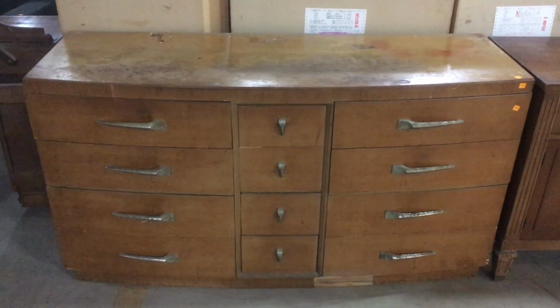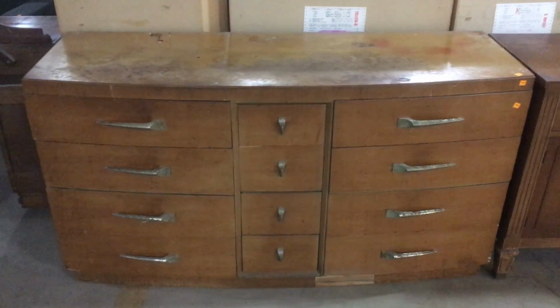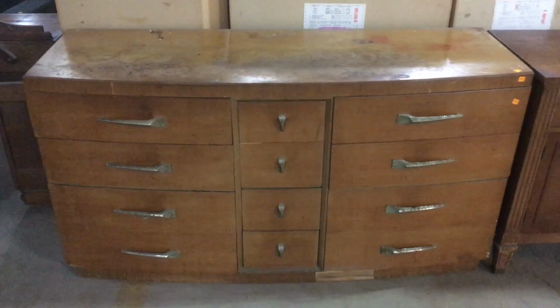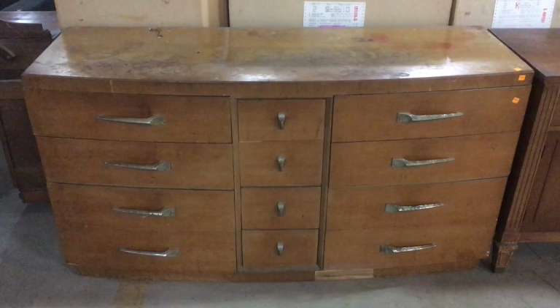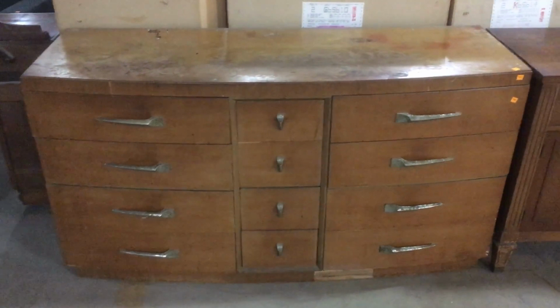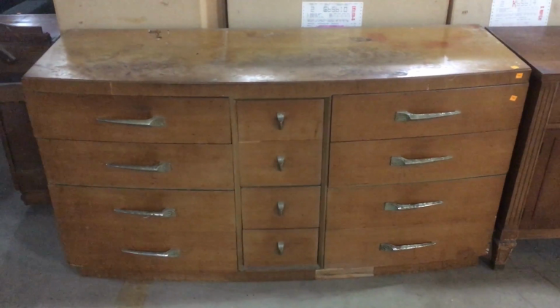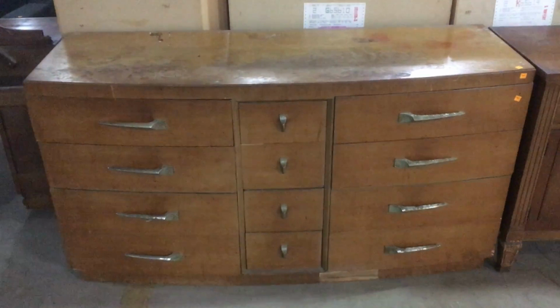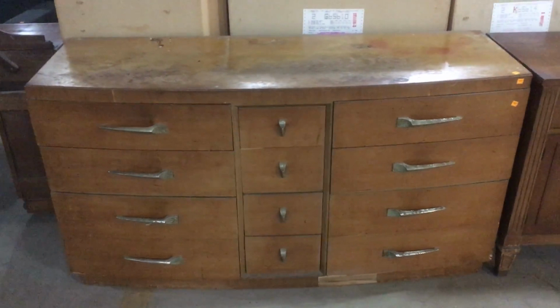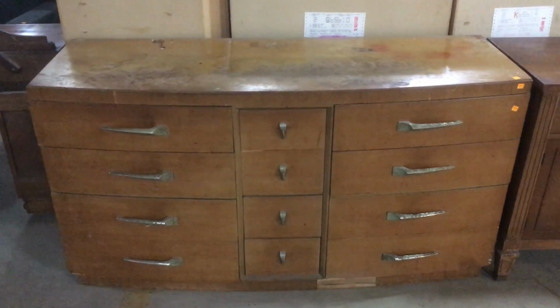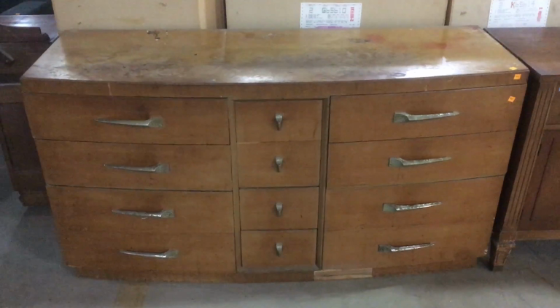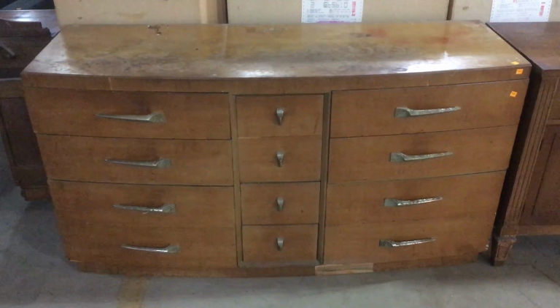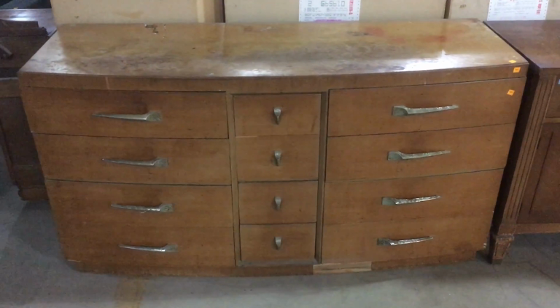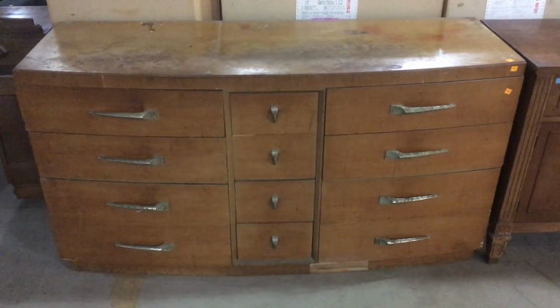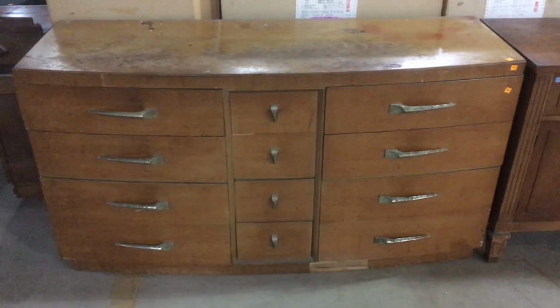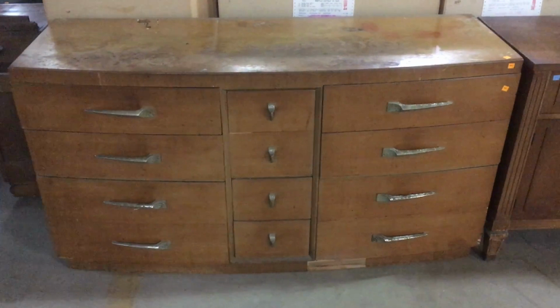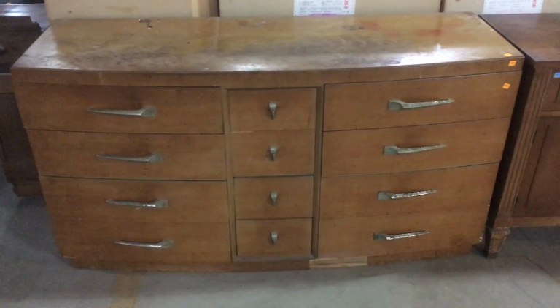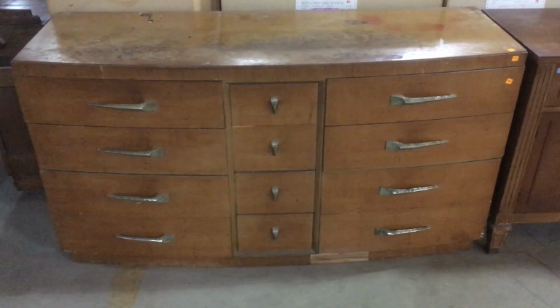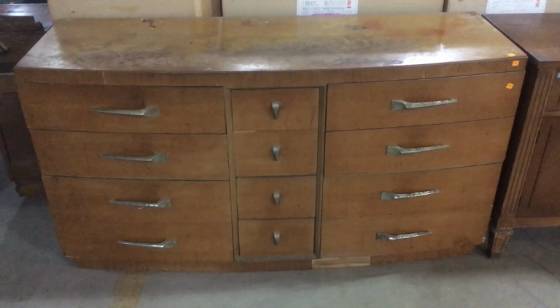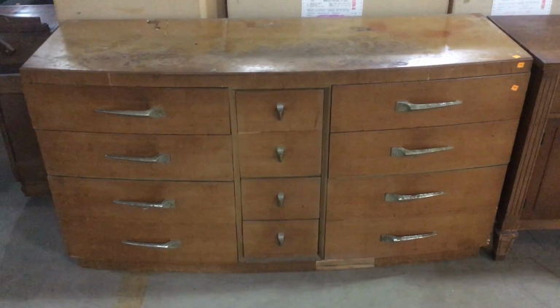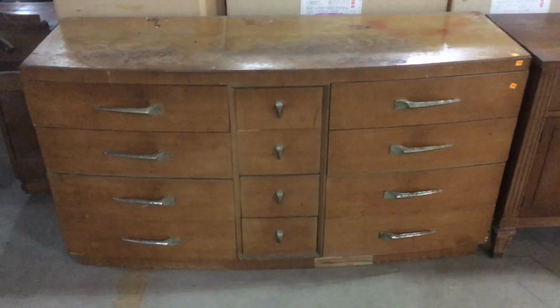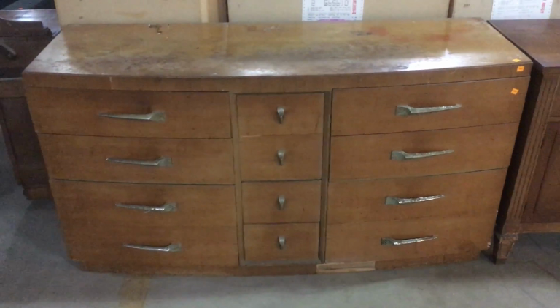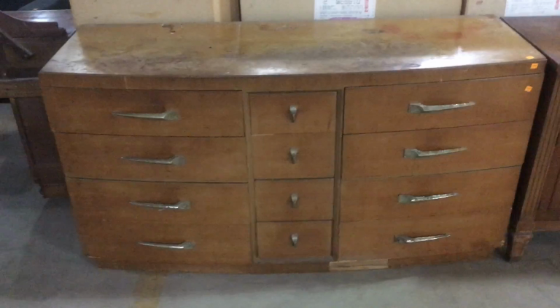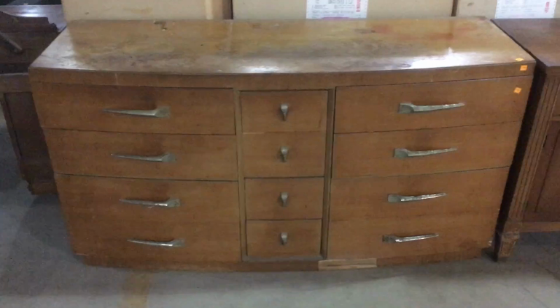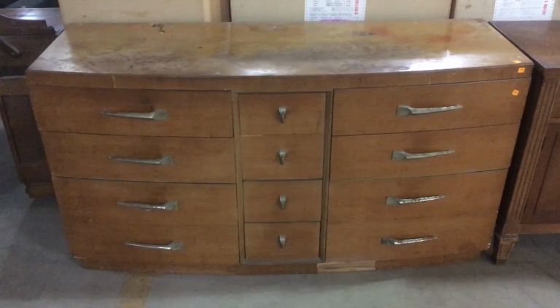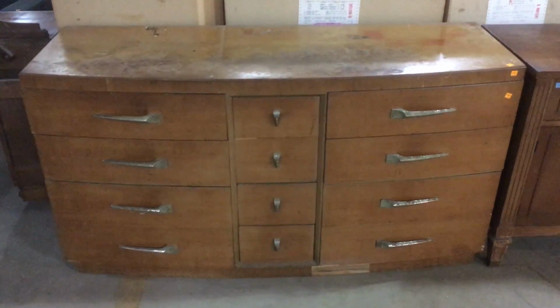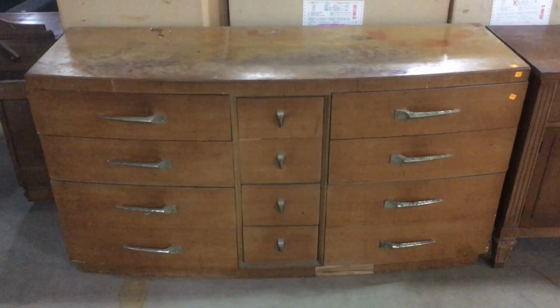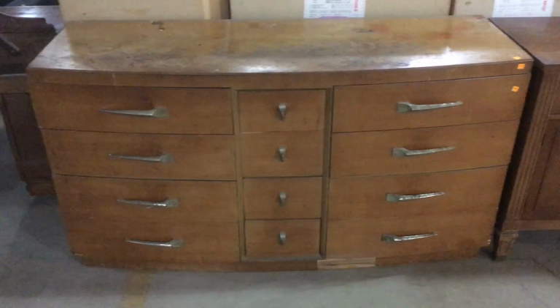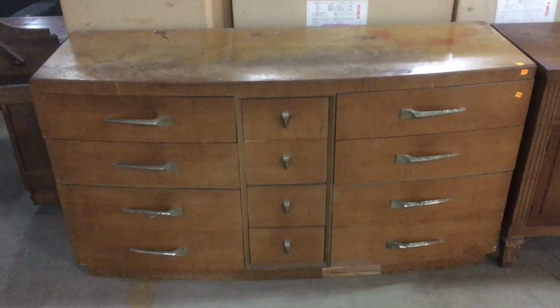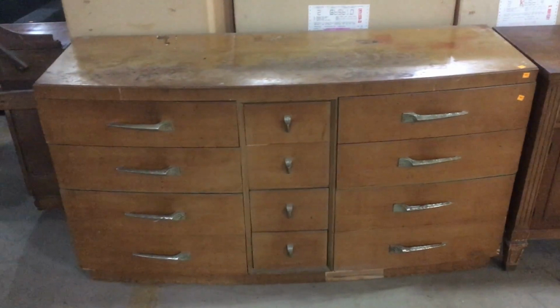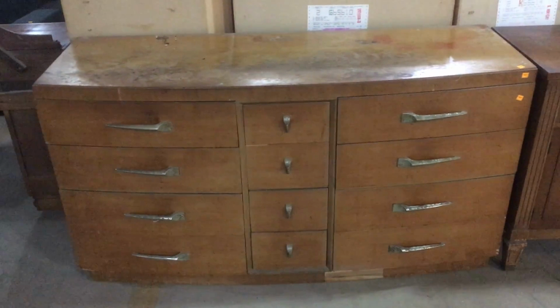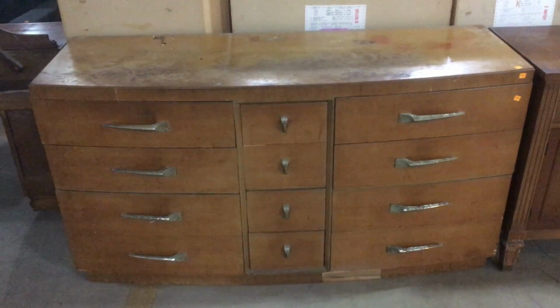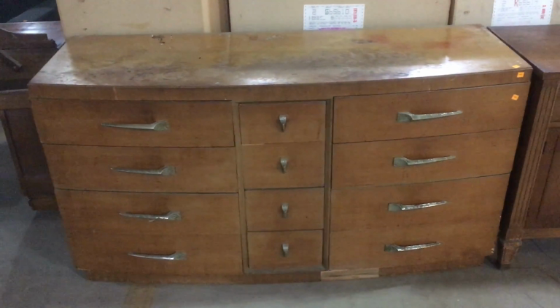Good morning! Today I'm going to show you some really beautiful cabinets, sideboards, dressers — just some really awesome storage options.